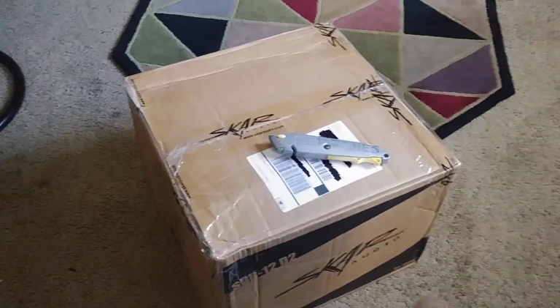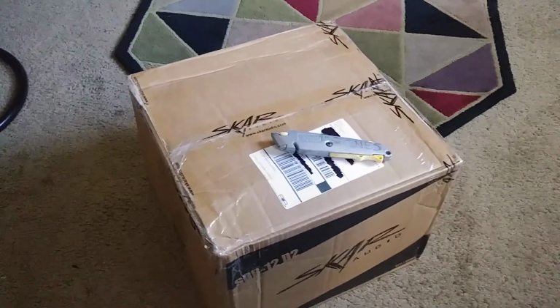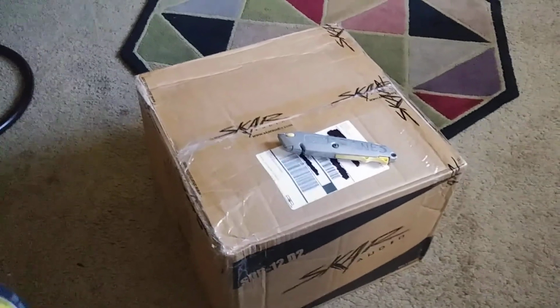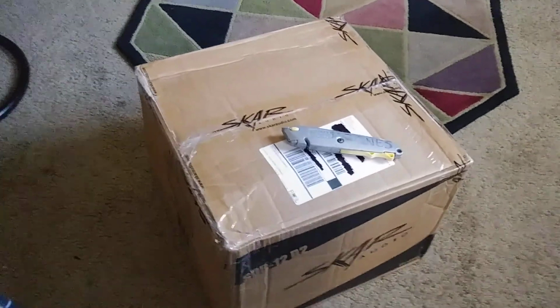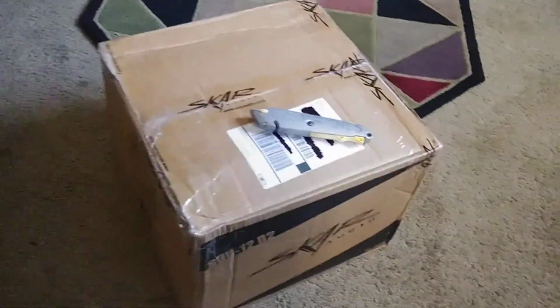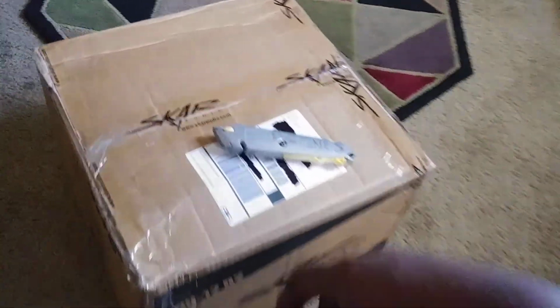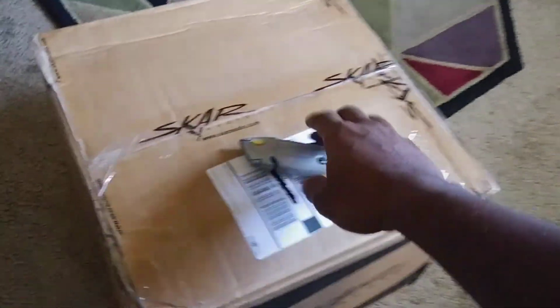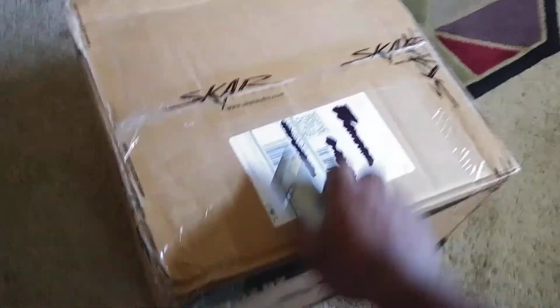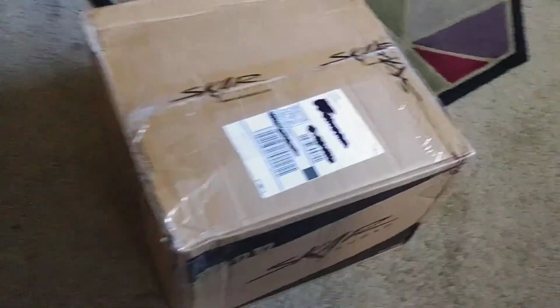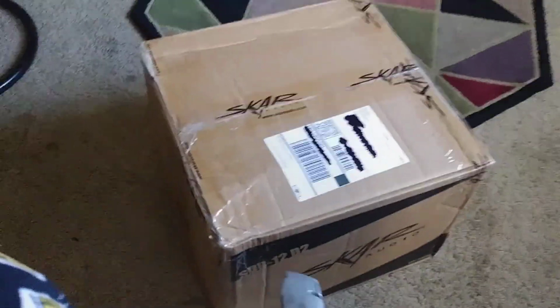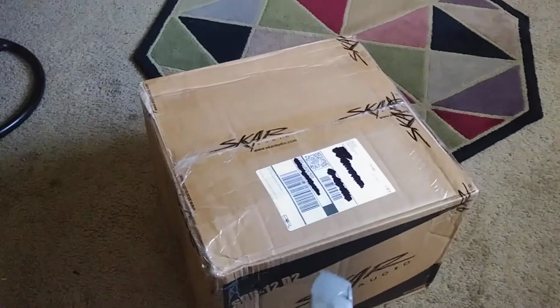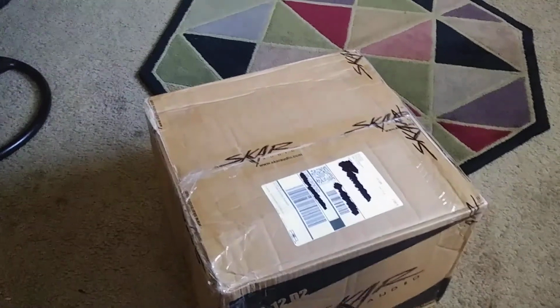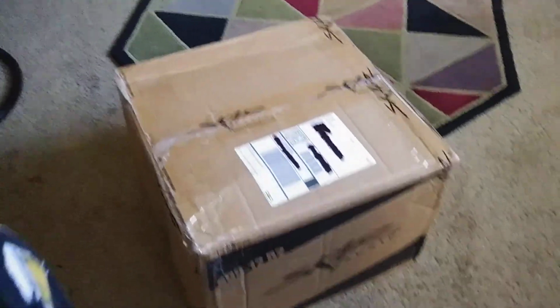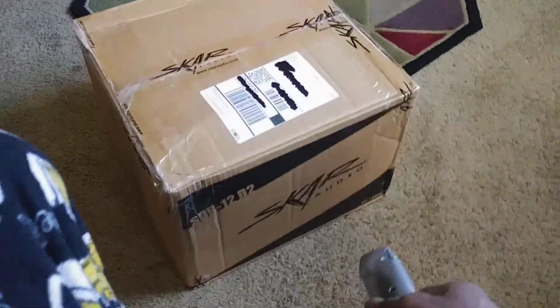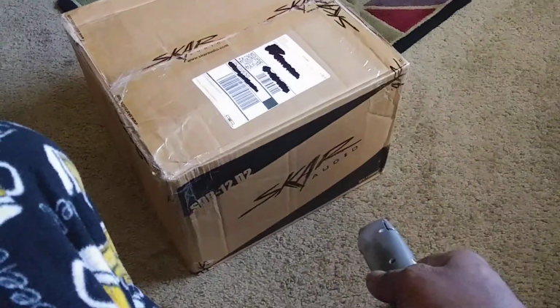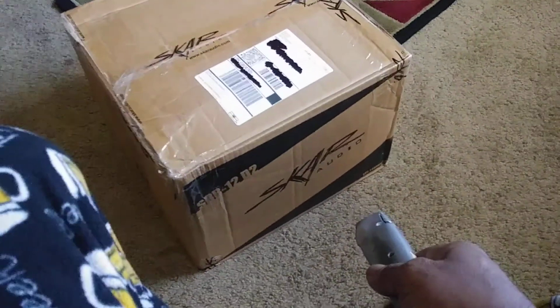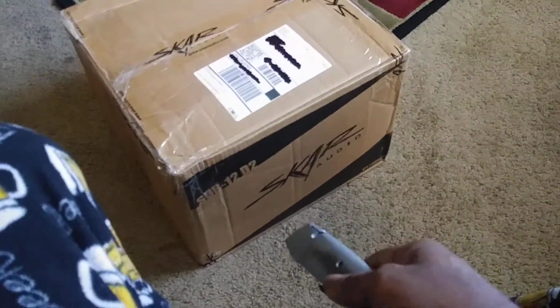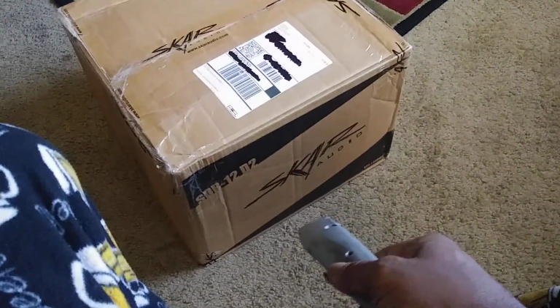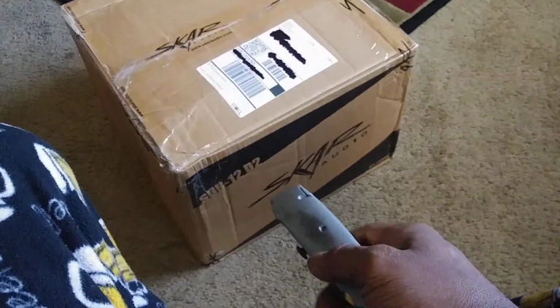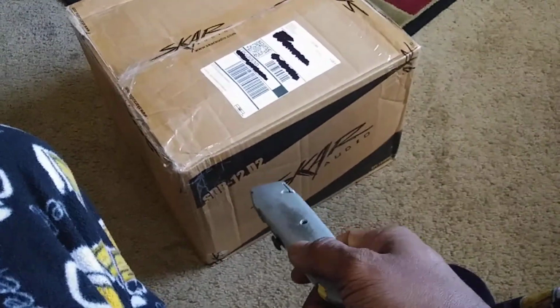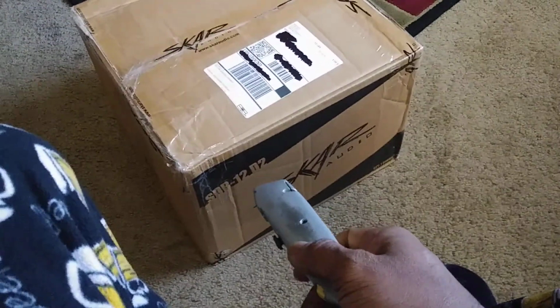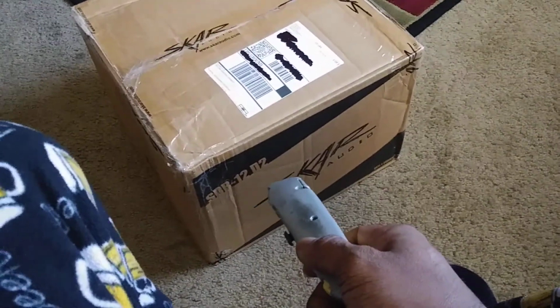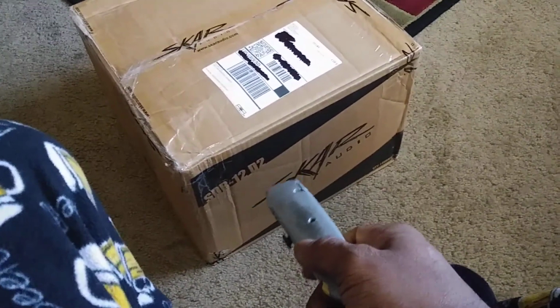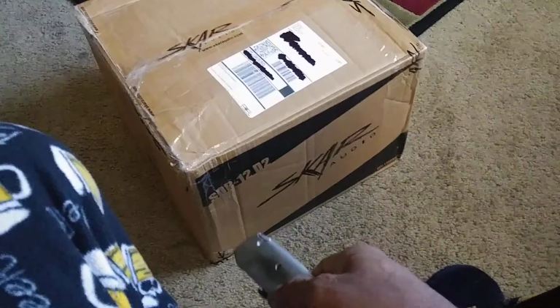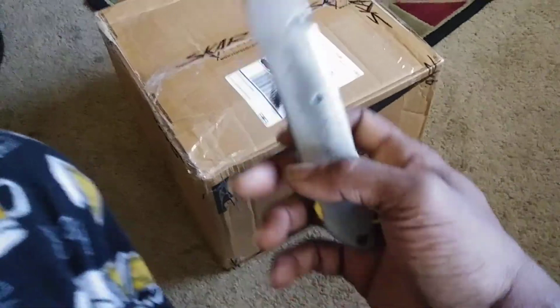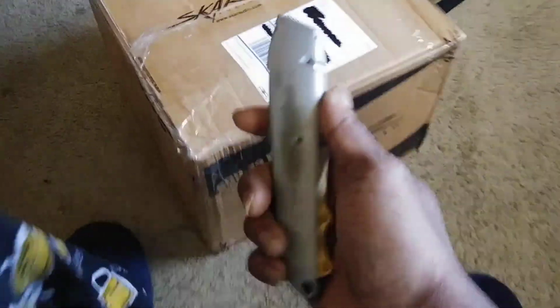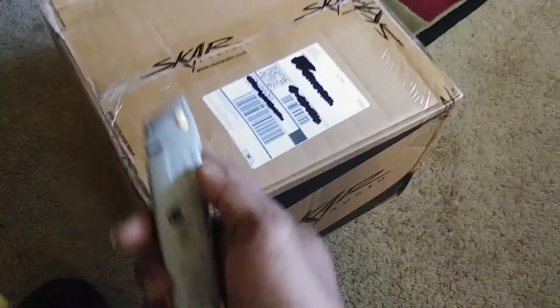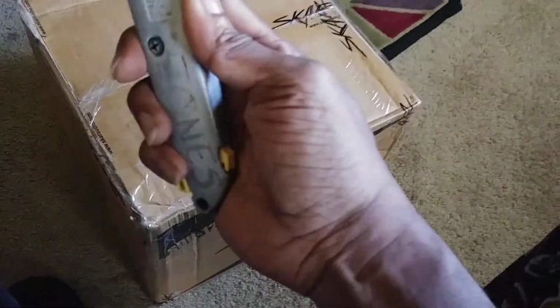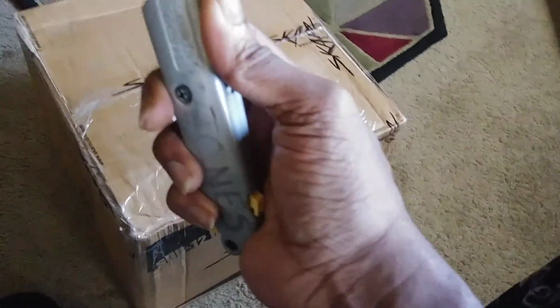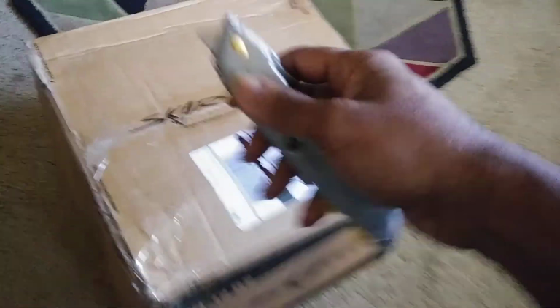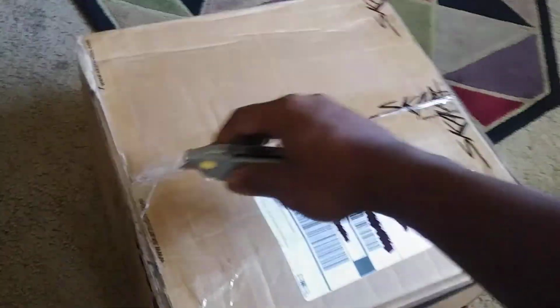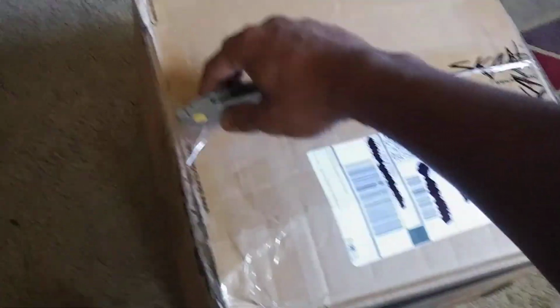UPS was by today and they dropped these off — as you can see, it's some Scar Audio products. Love Scar Audio. Unfortunately it's not their D2, but let's get into it and see what we got in this box.